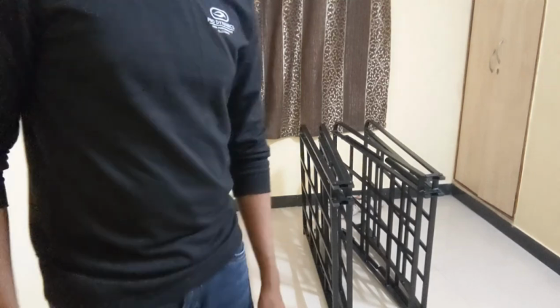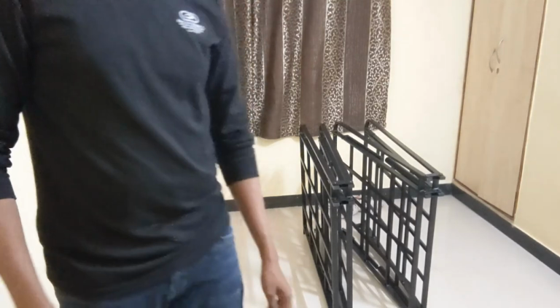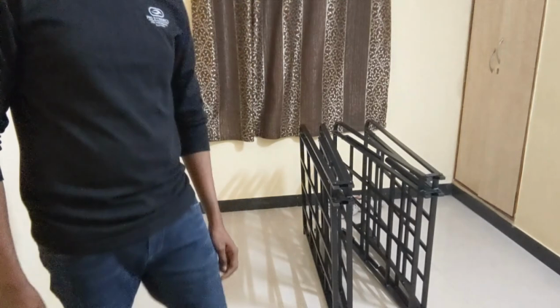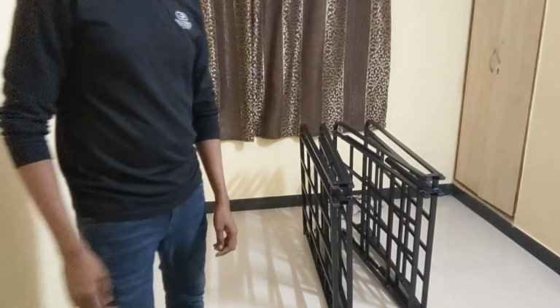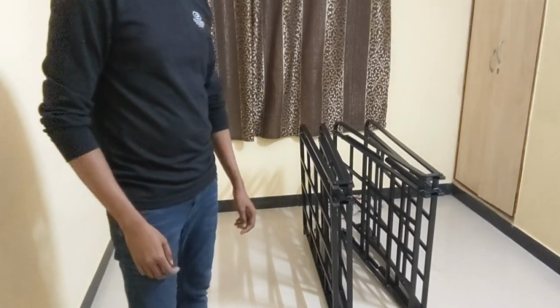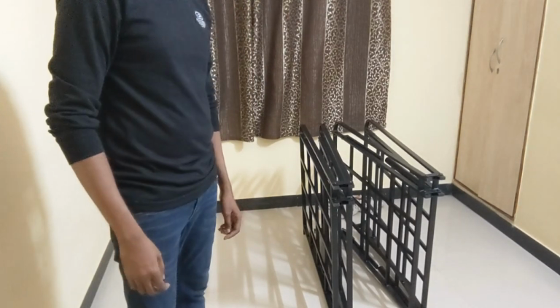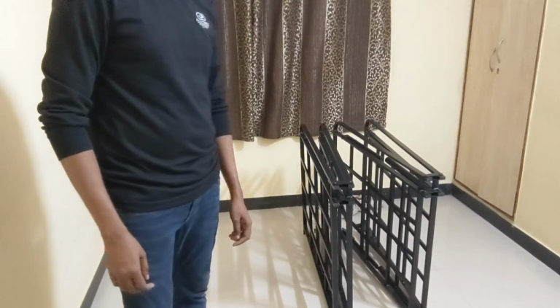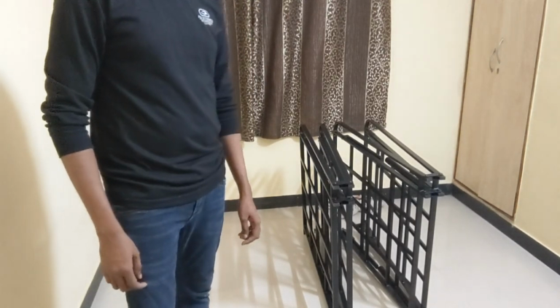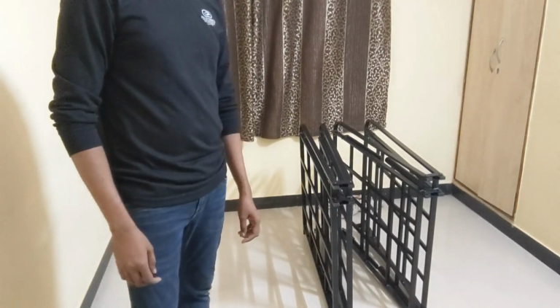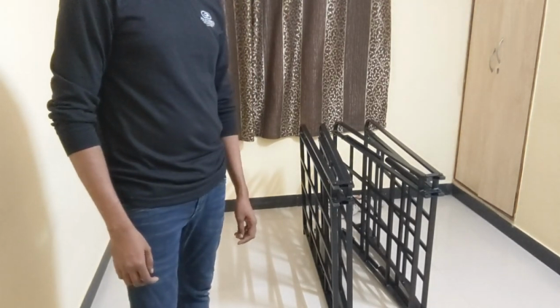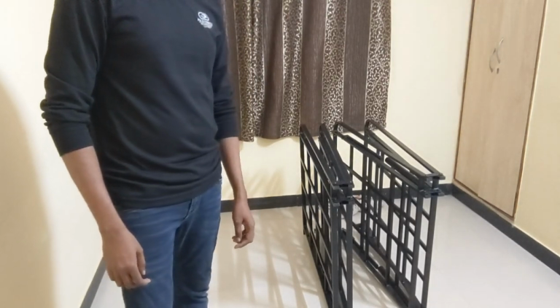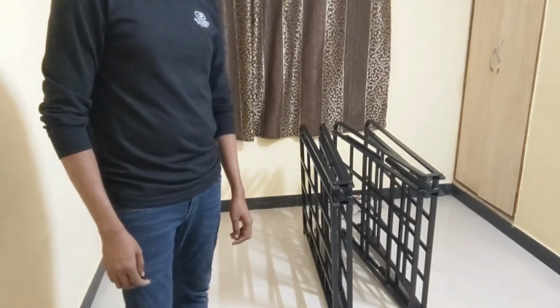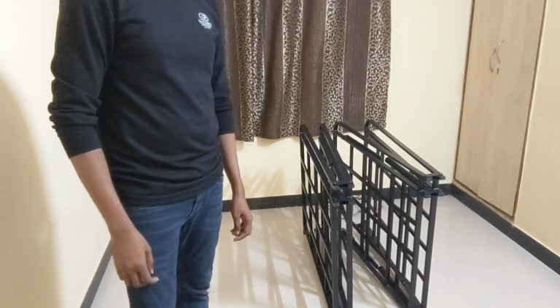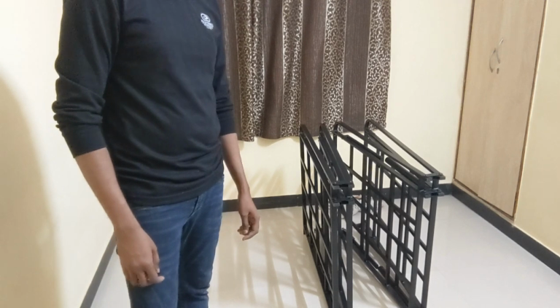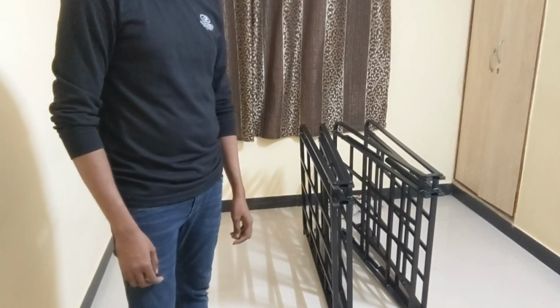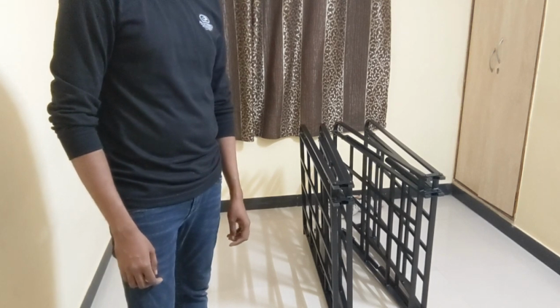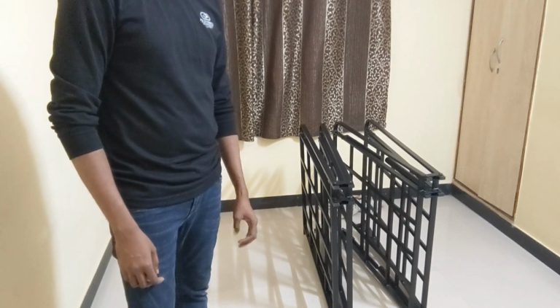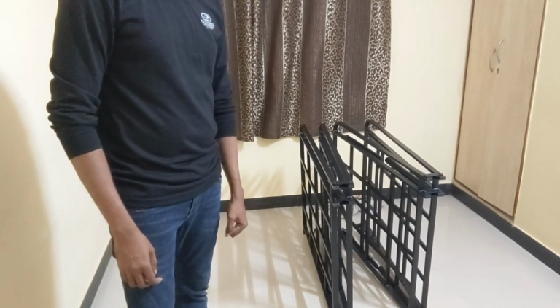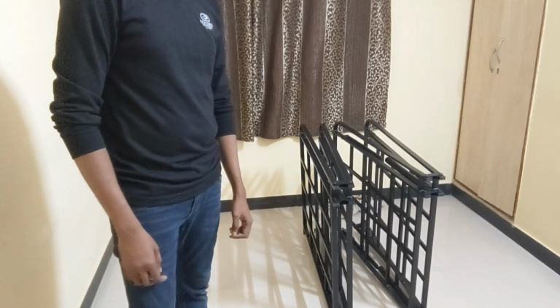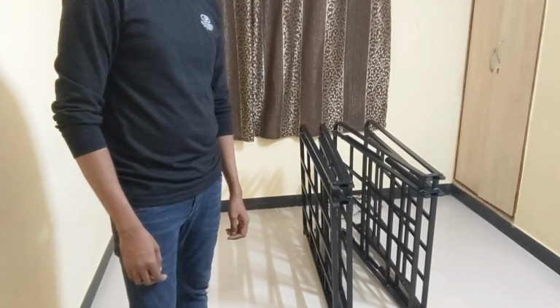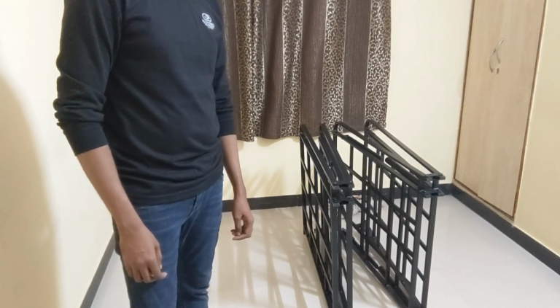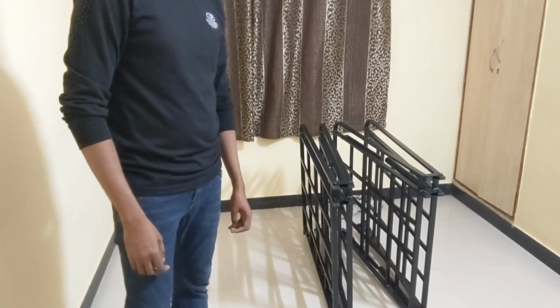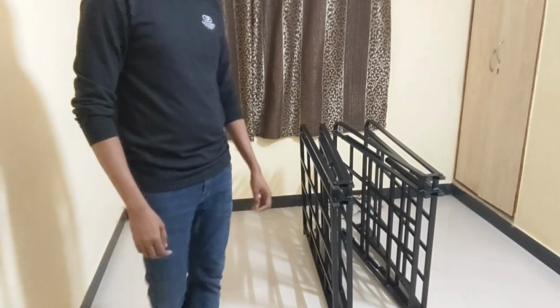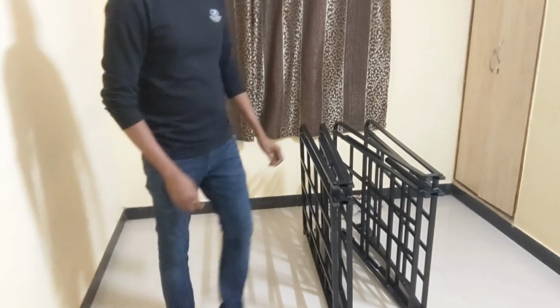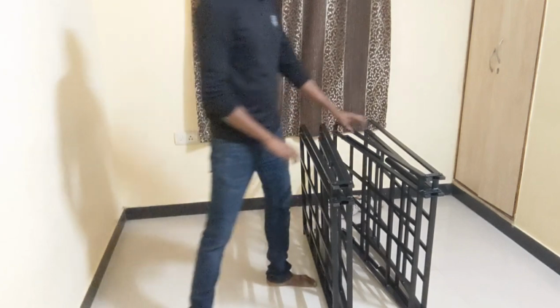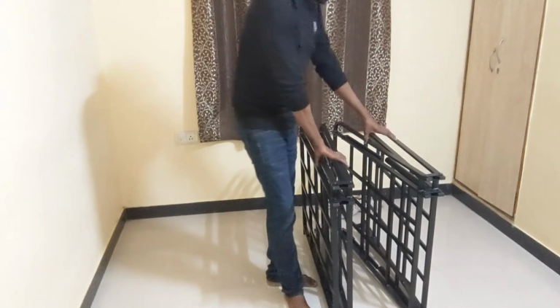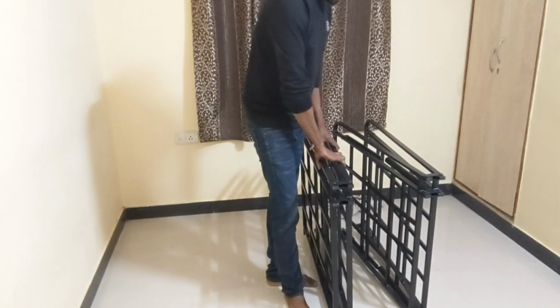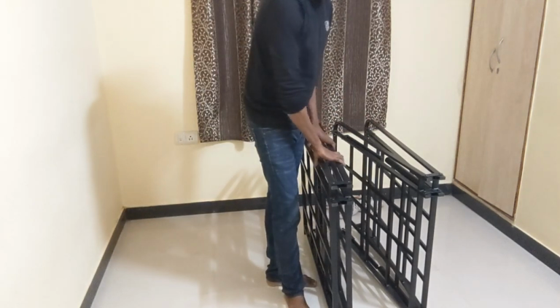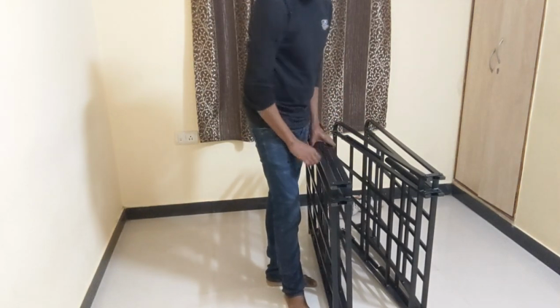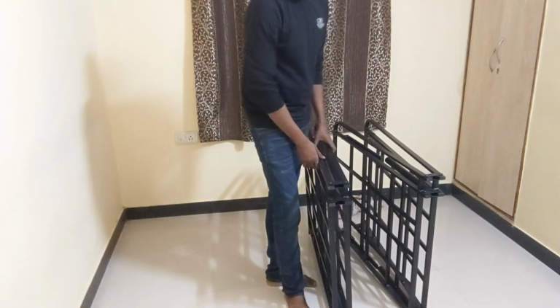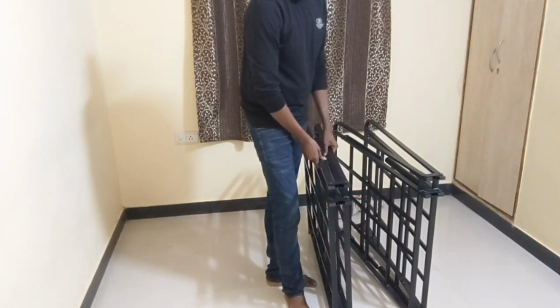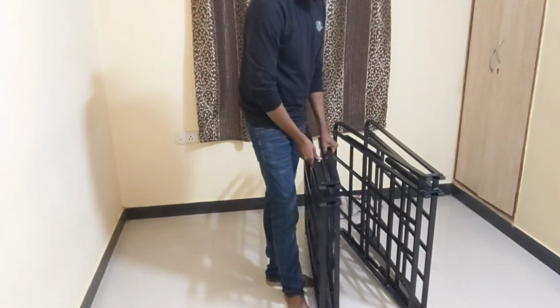Guys, I am just going to unbox this Sleepy Cat smart base. This is for a queen bed. There are two pieces to see.